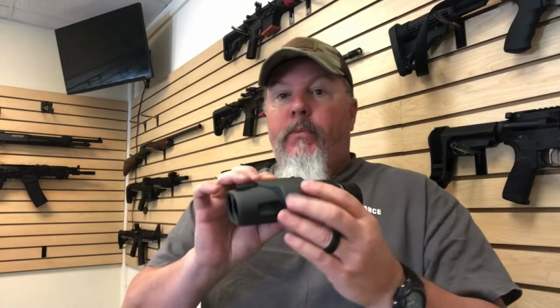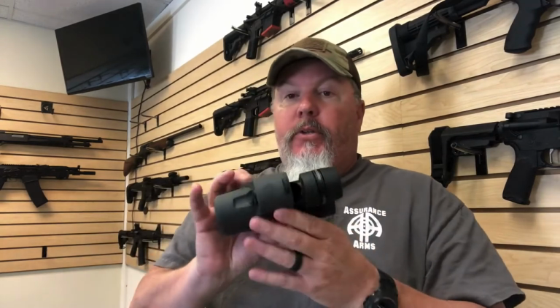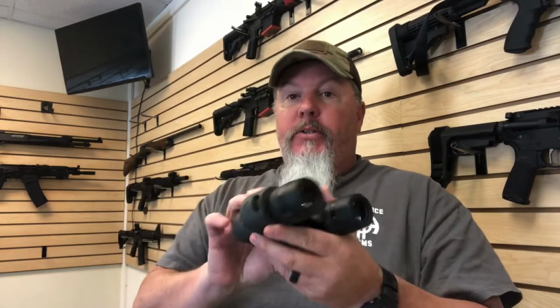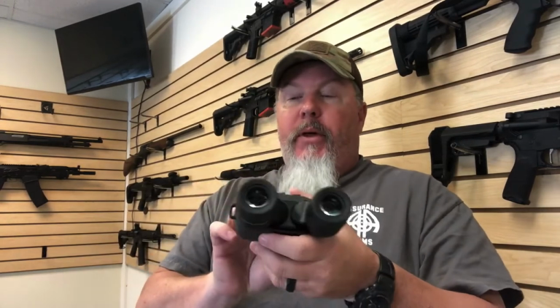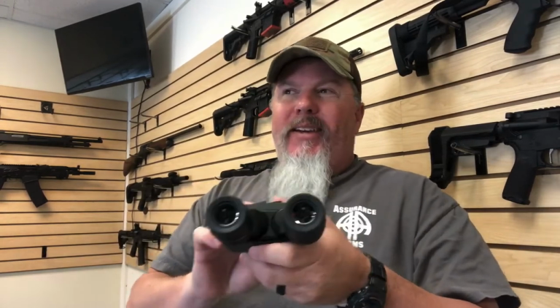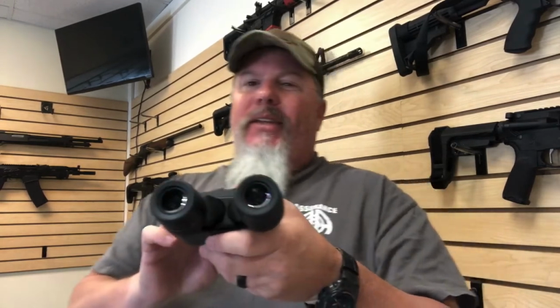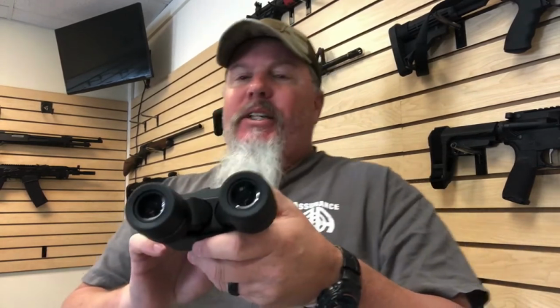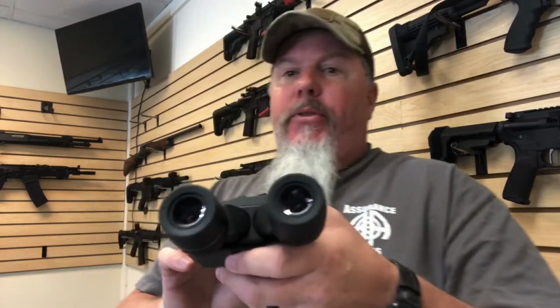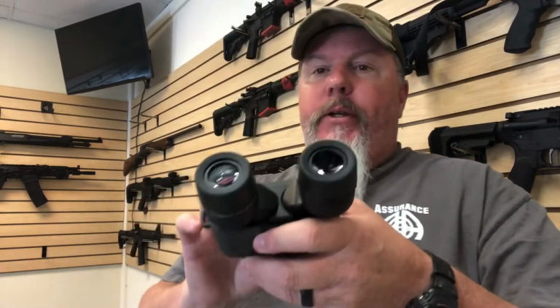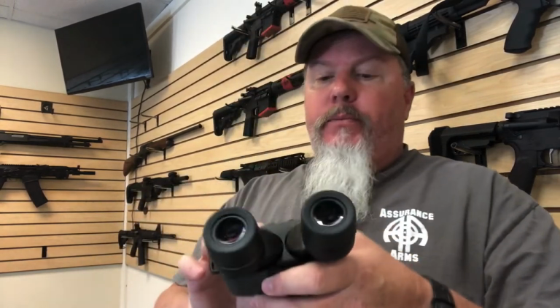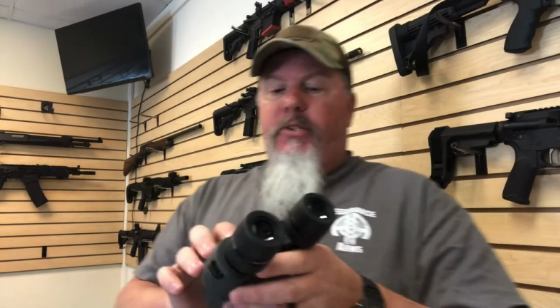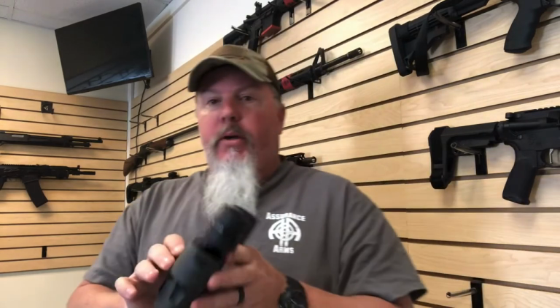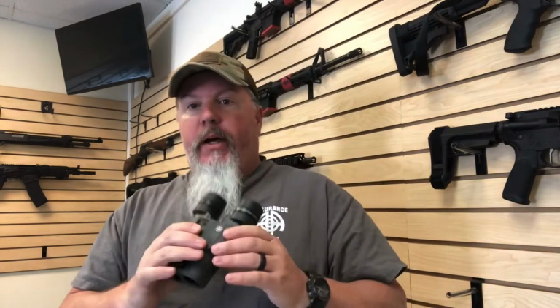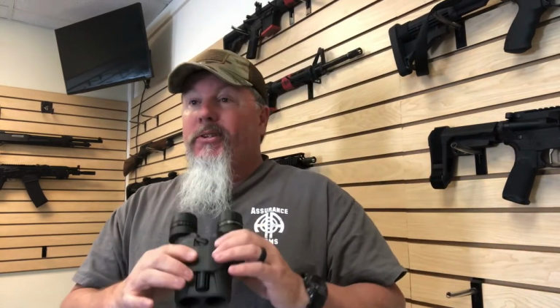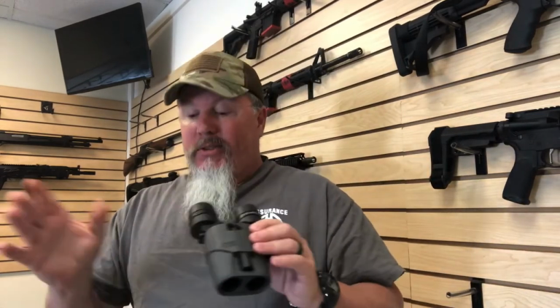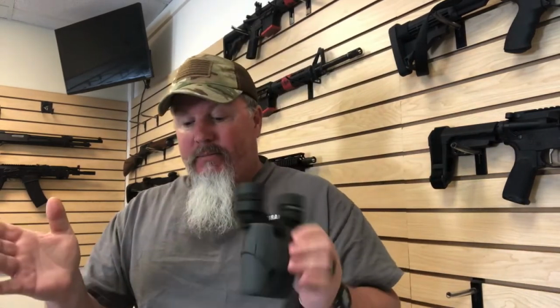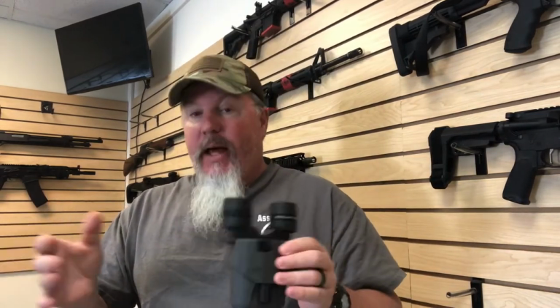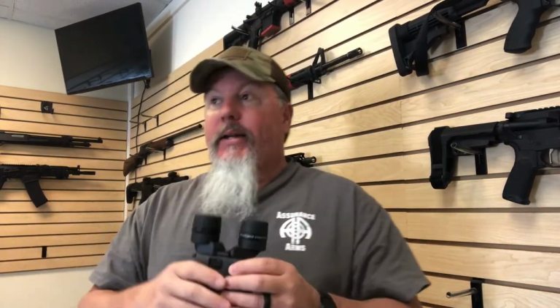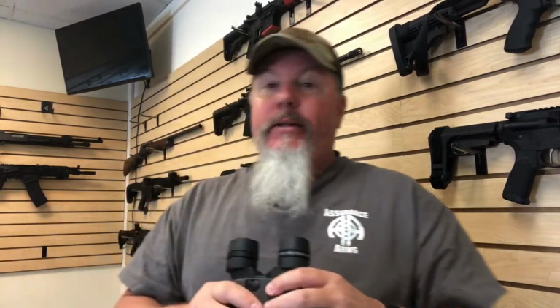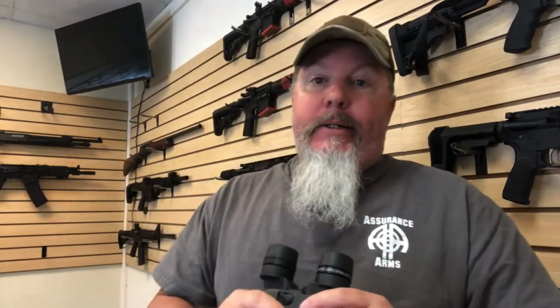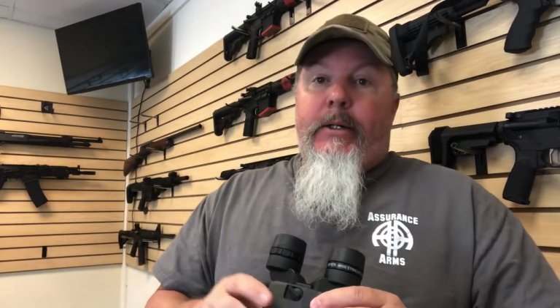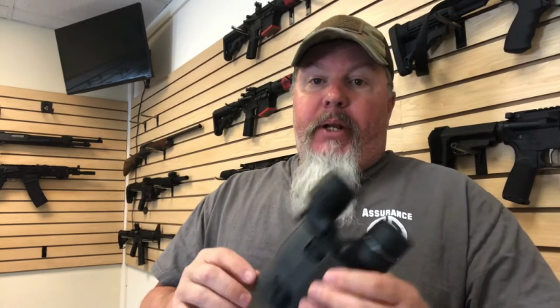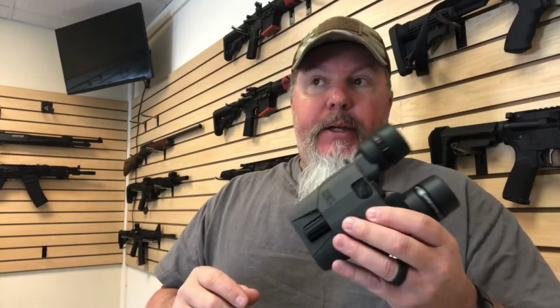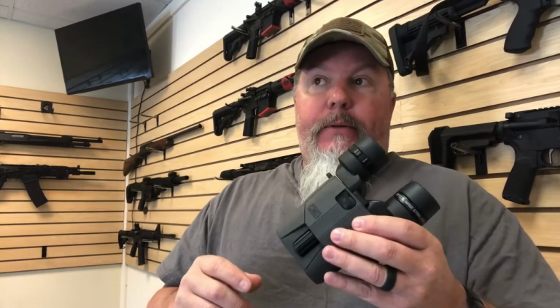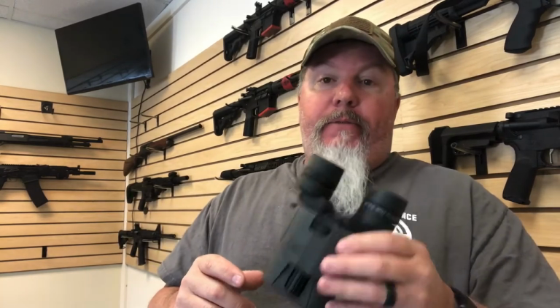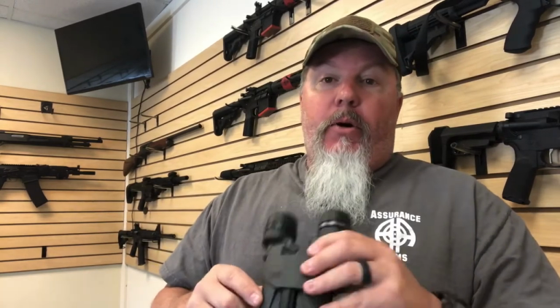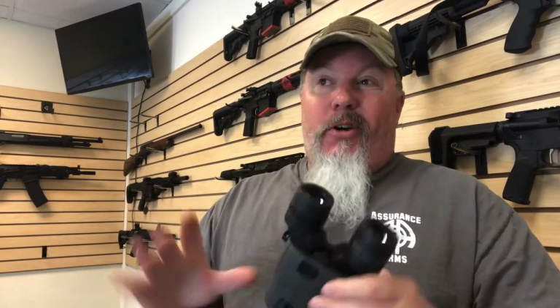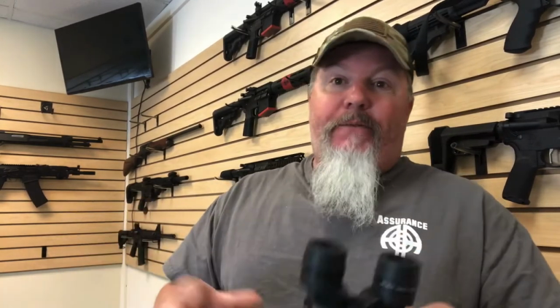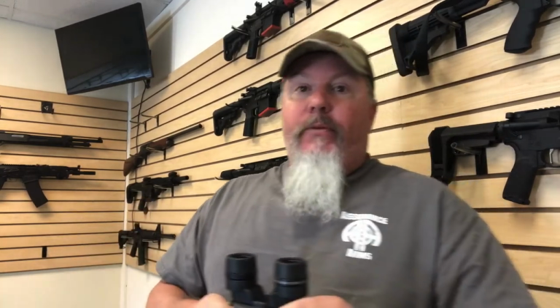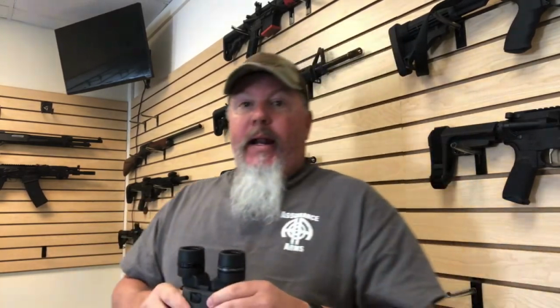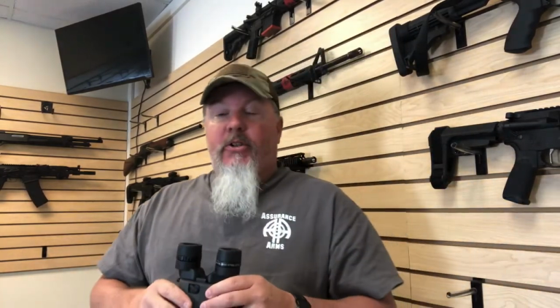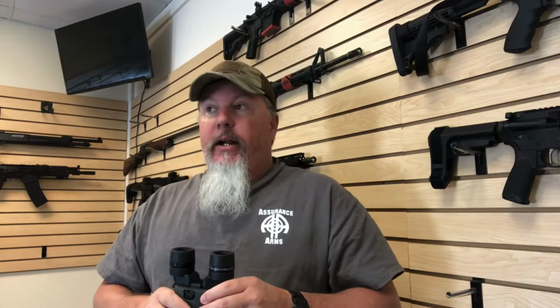These are 10 by 30. They come in, I think, 16 by 30 as well. MSRP on these bad boys is $799, but I think a friend of mine found them on Amazon for like $599 — somewhere in that neighborhood.